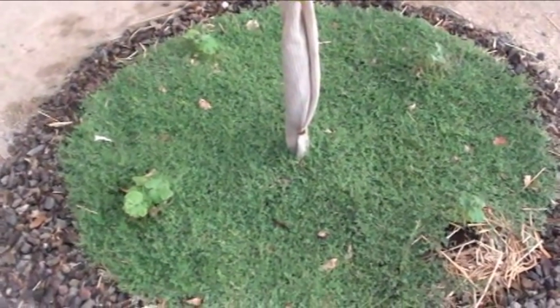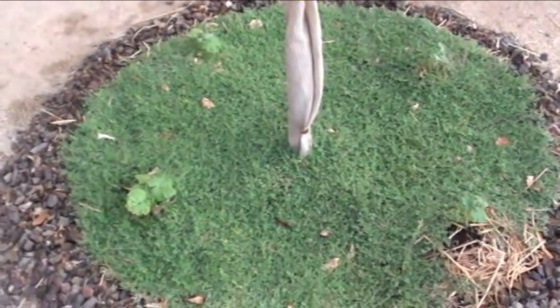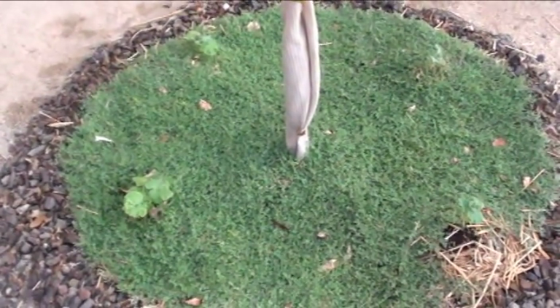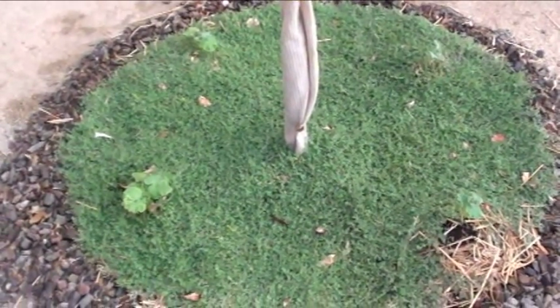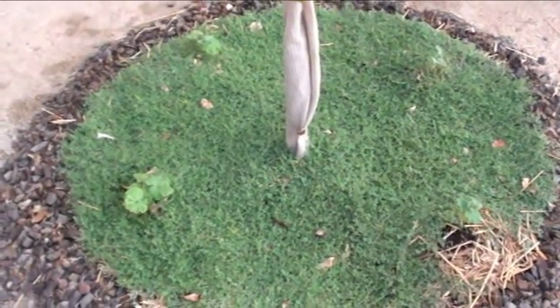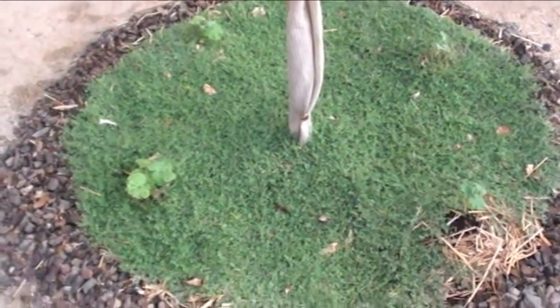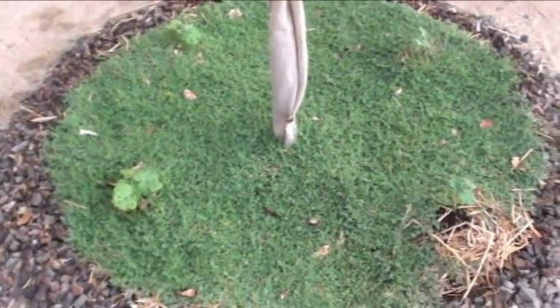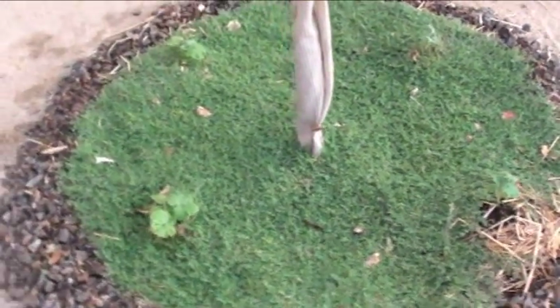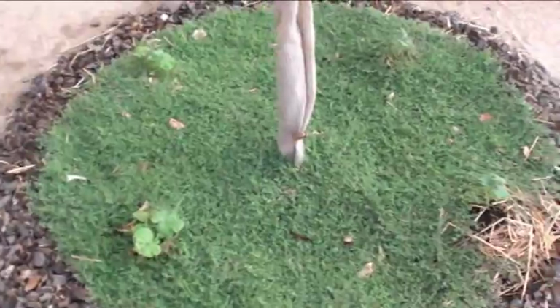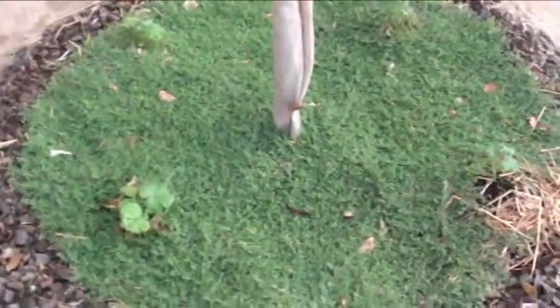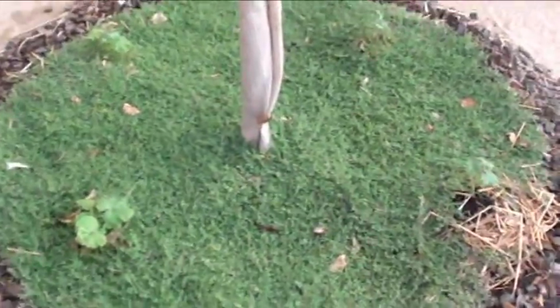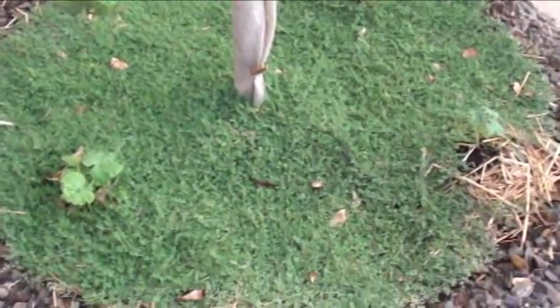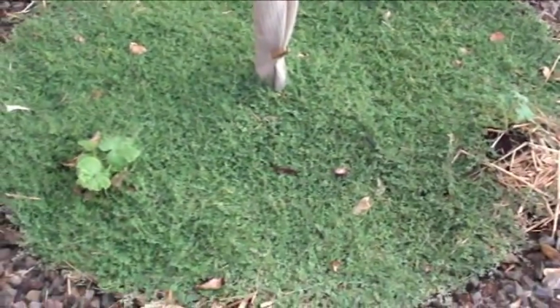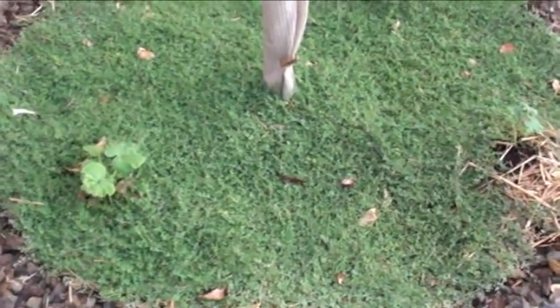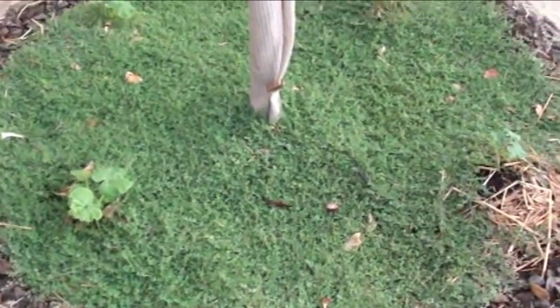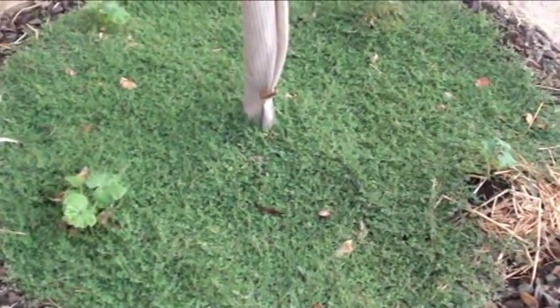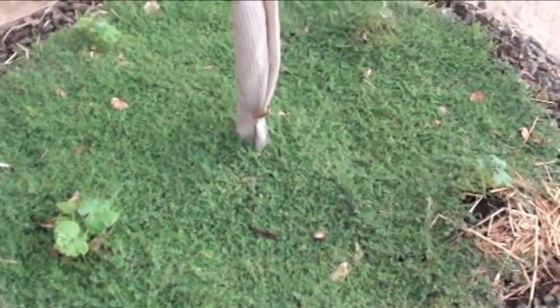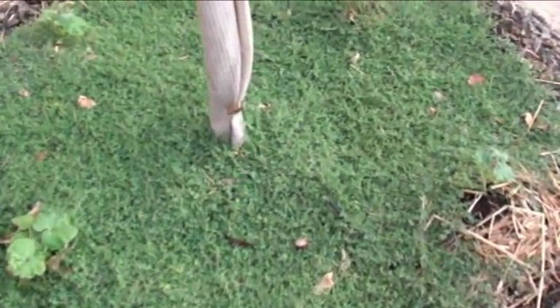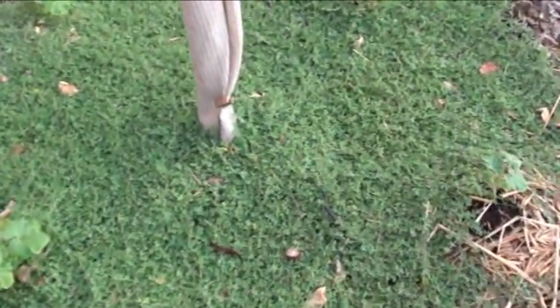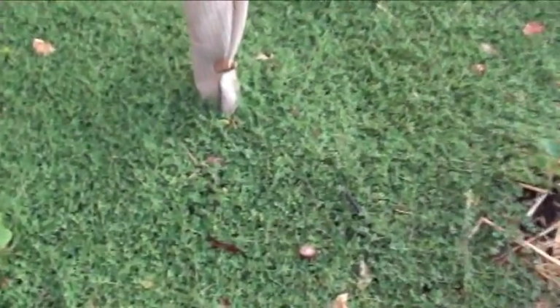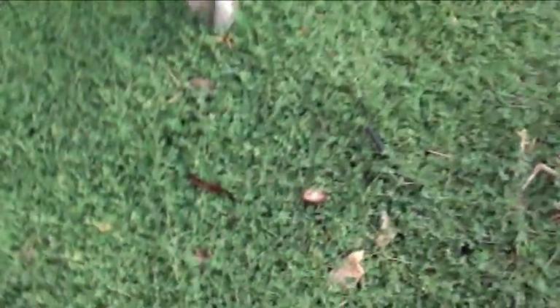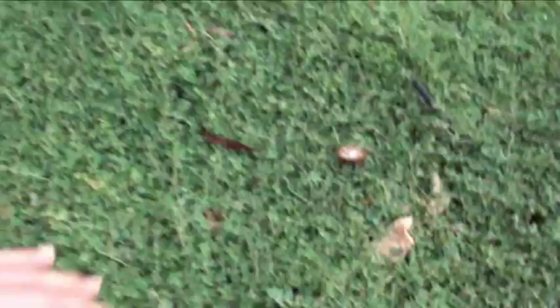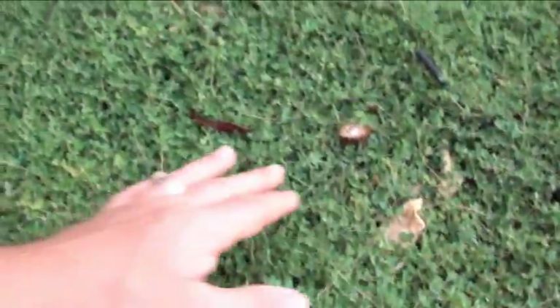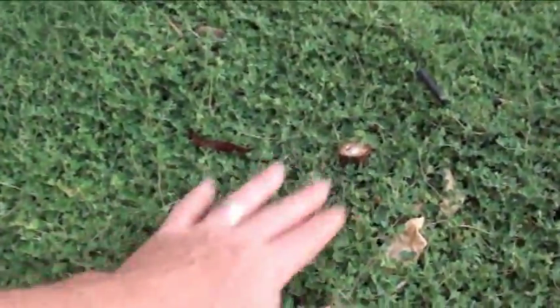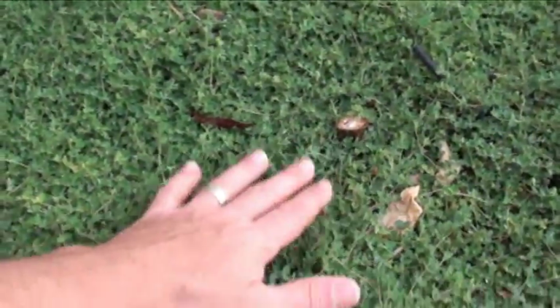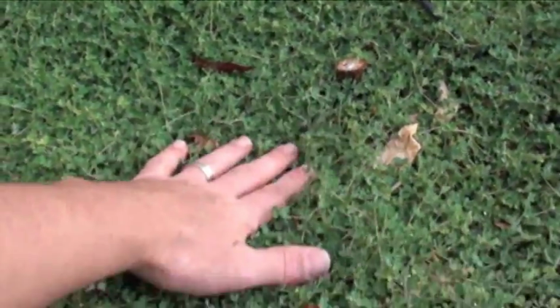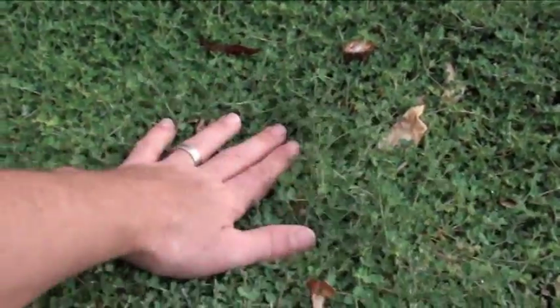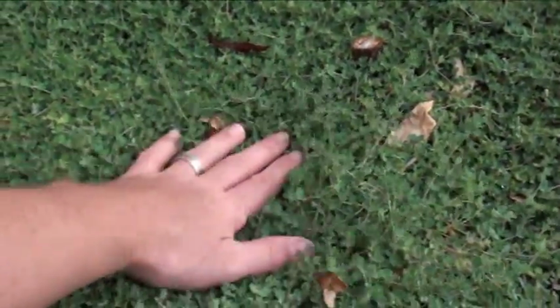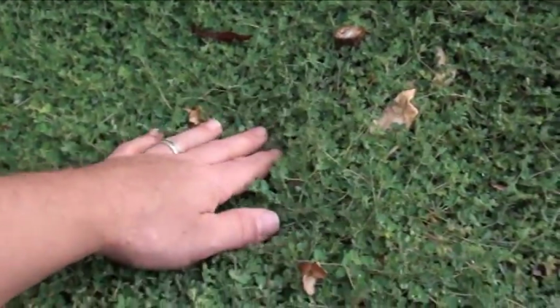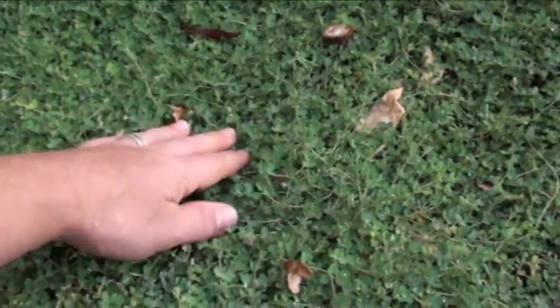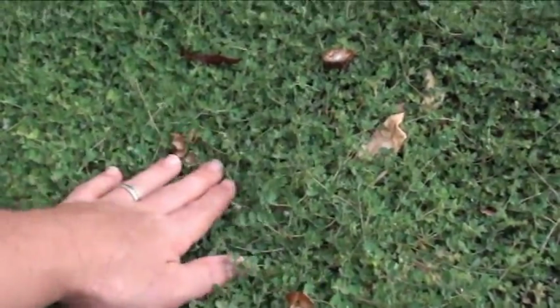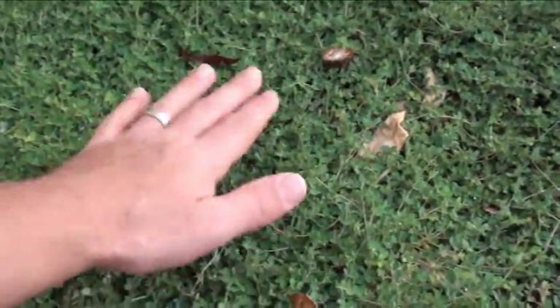If I'm not mistaken, it gets a little flower too — I think it's a little yellow flower or a little purple one. But look at this — this is a carpet. This is better than grass.